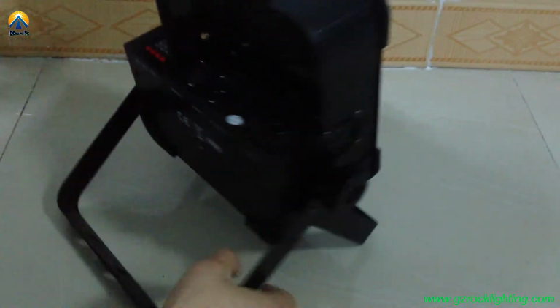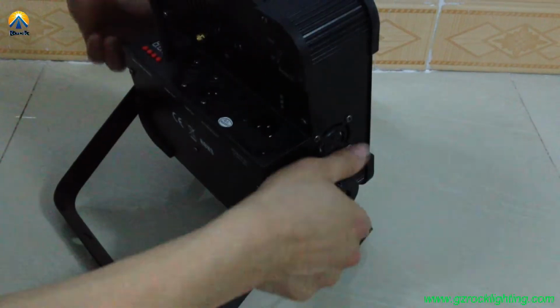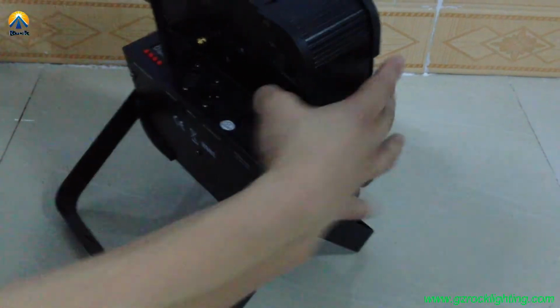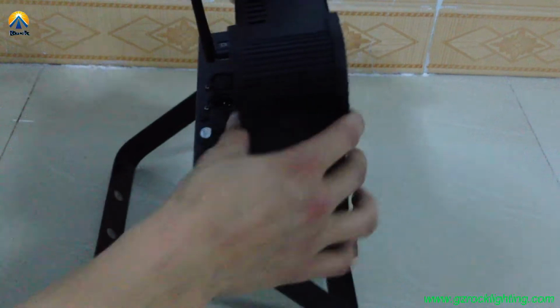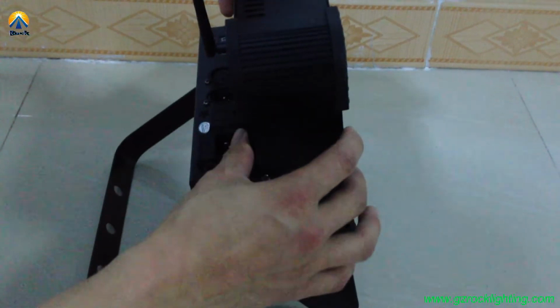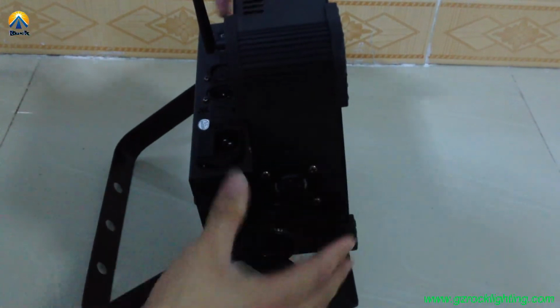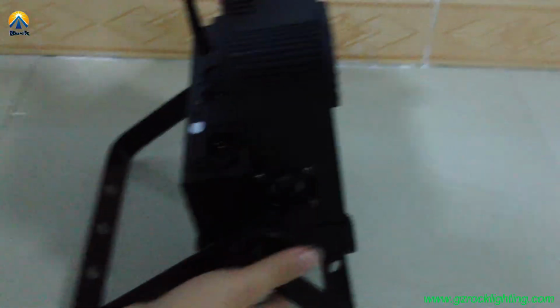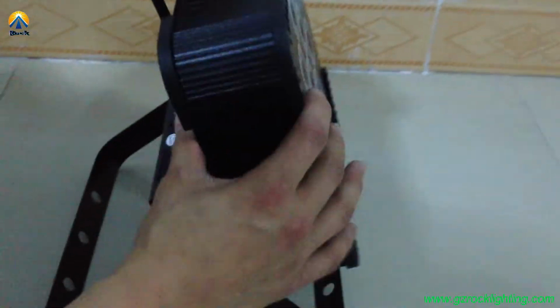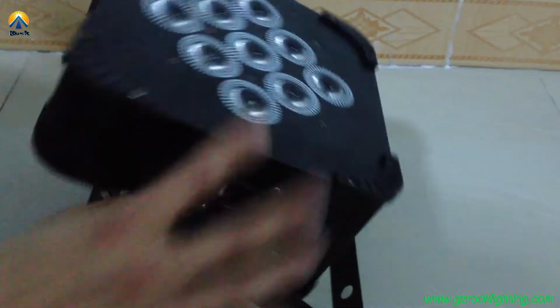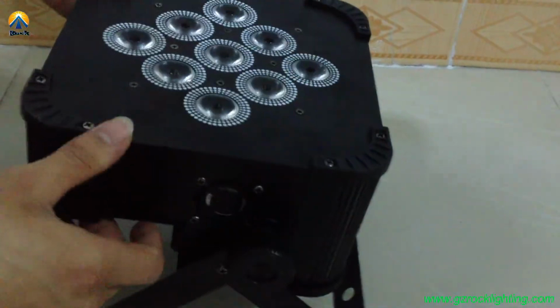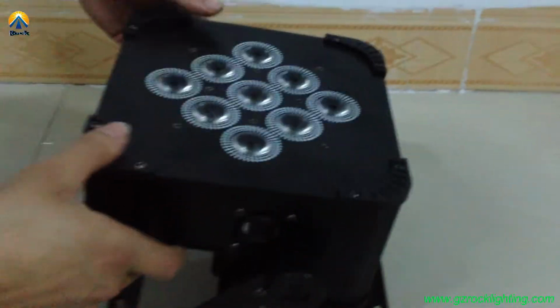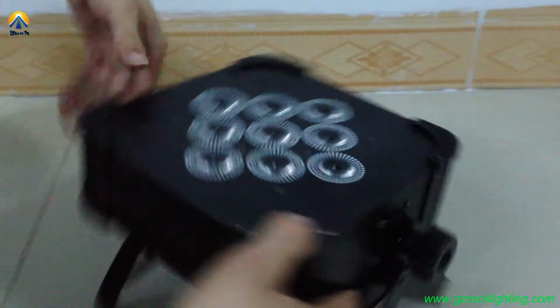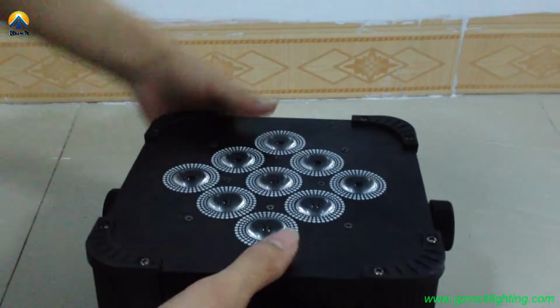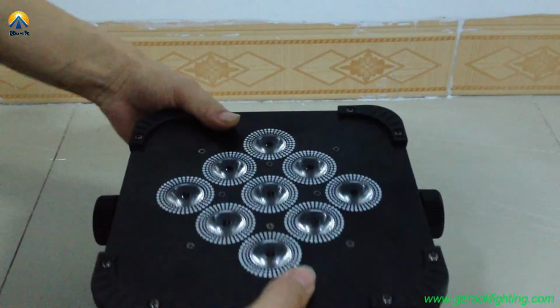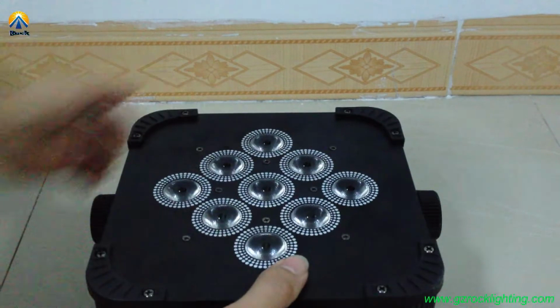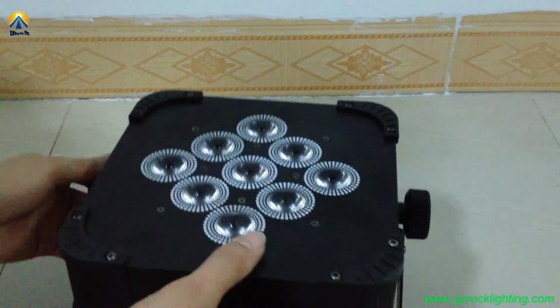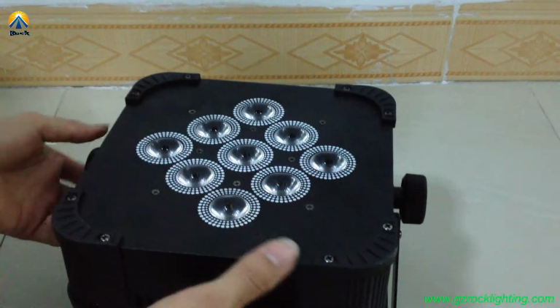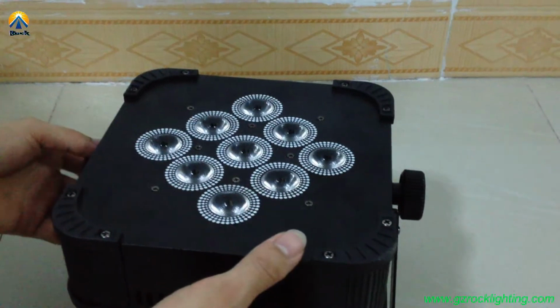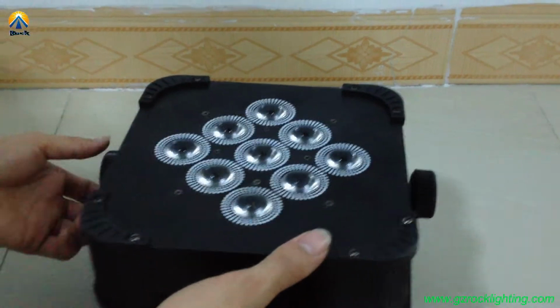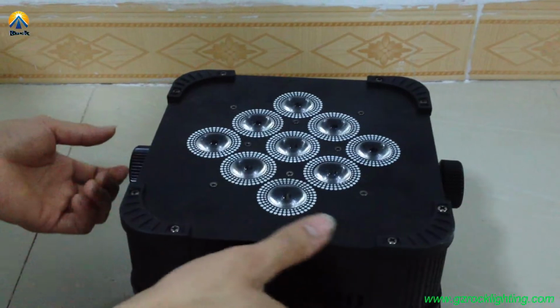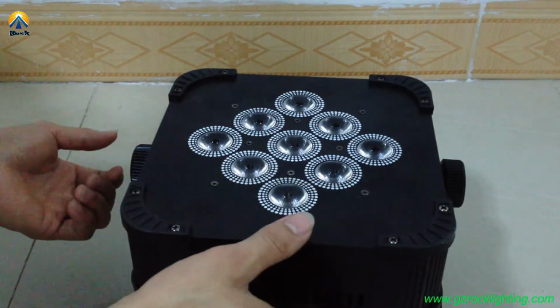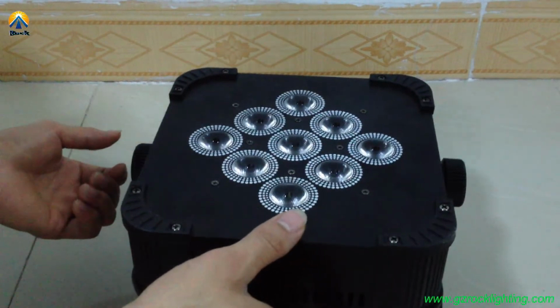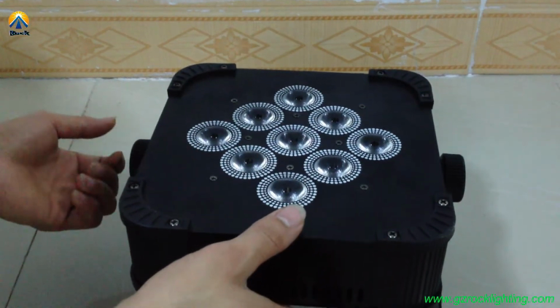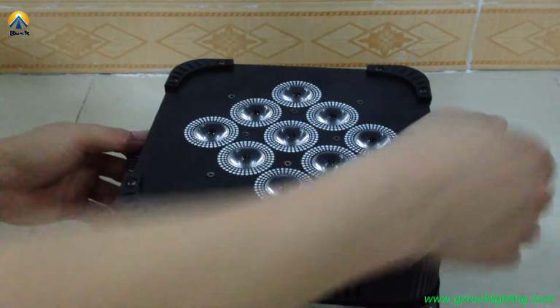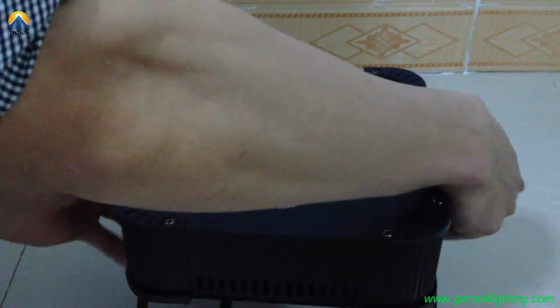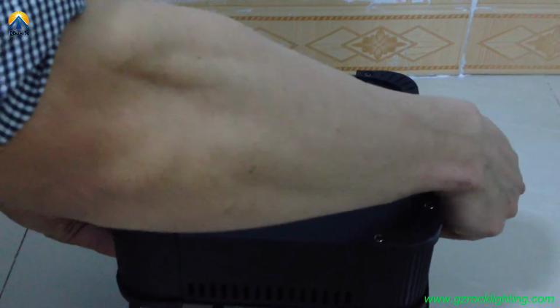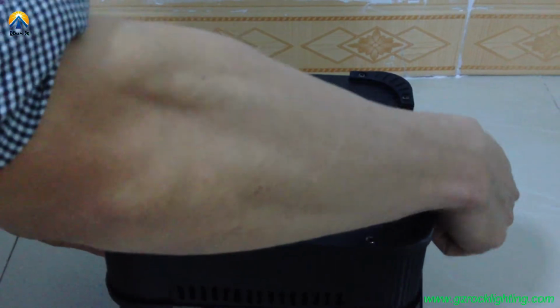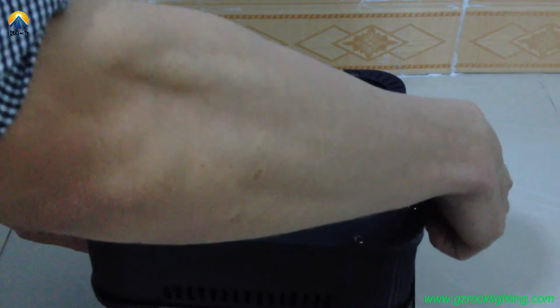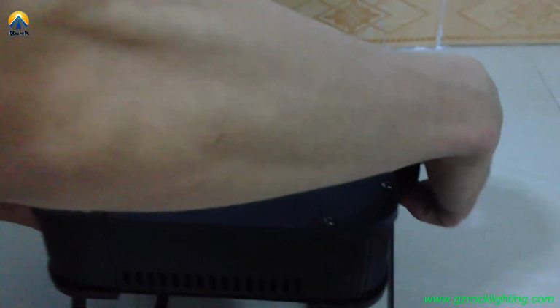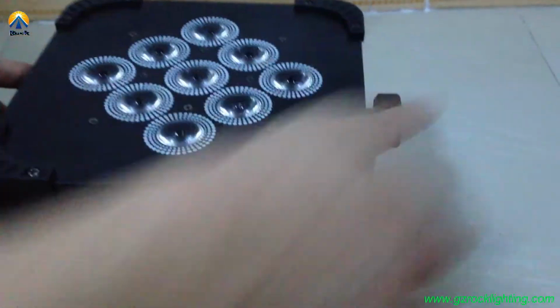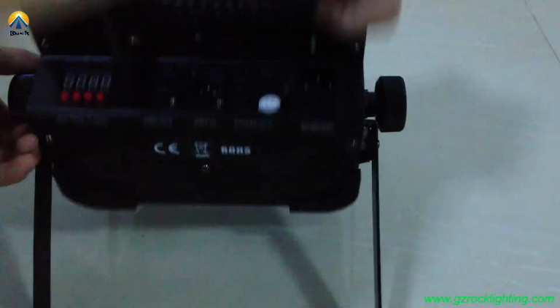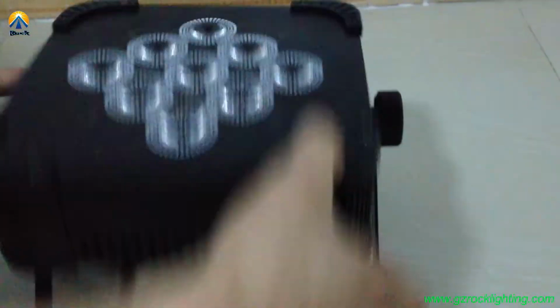You can find this fixture is very slim and easy to carry. You can adjust the angle through the two buttons — up and down.